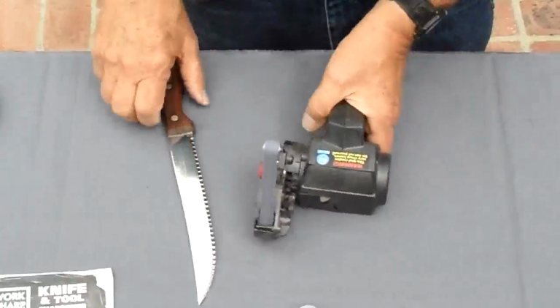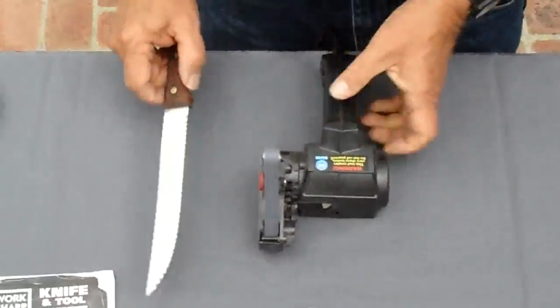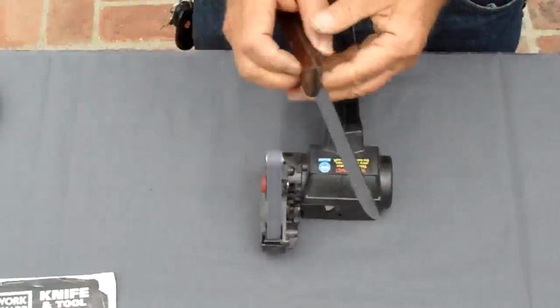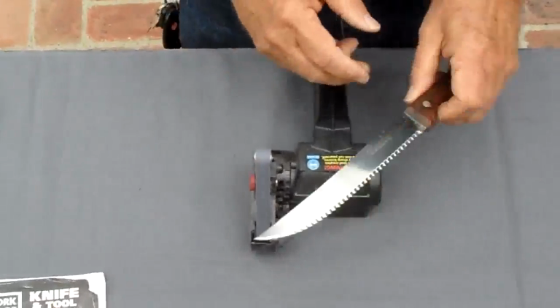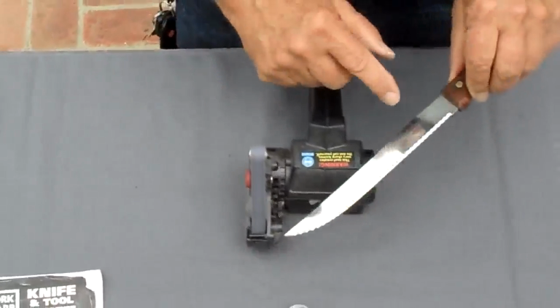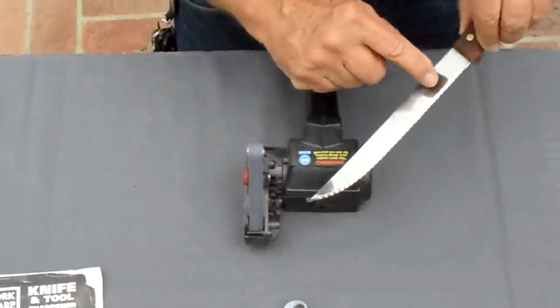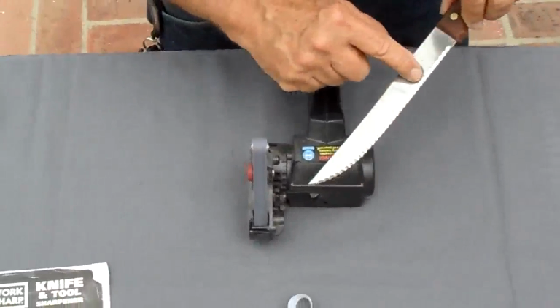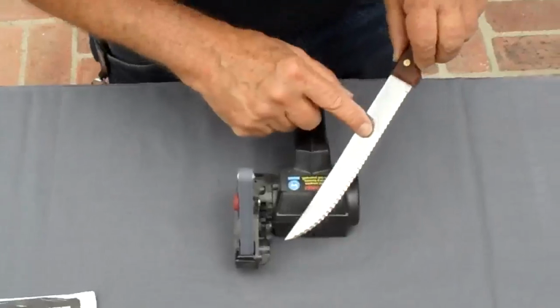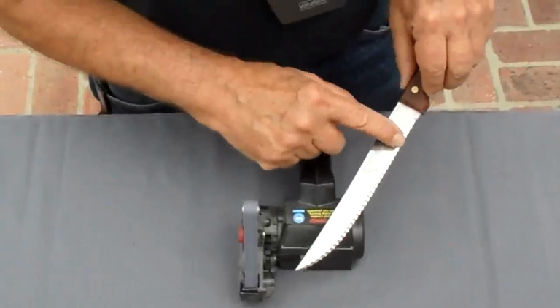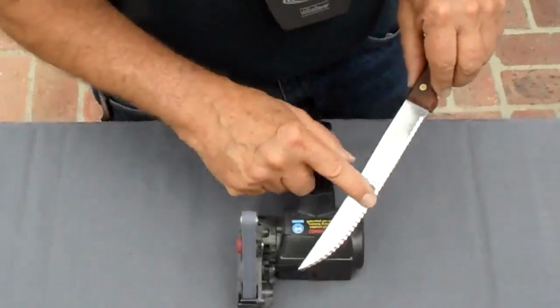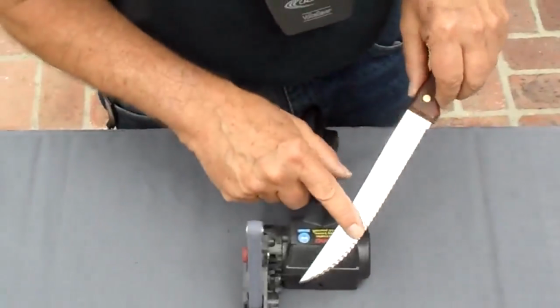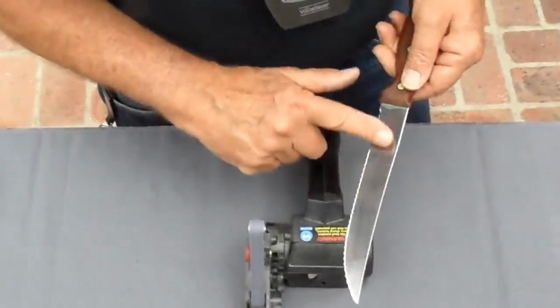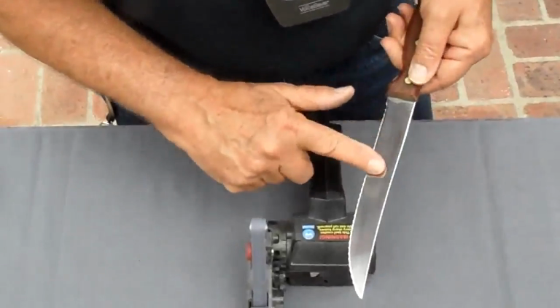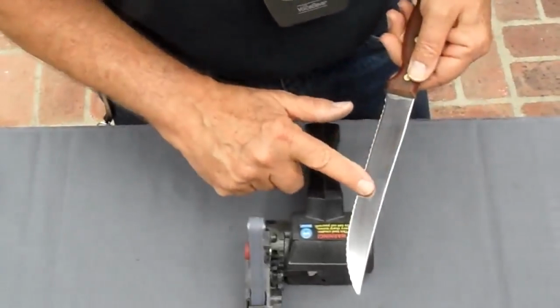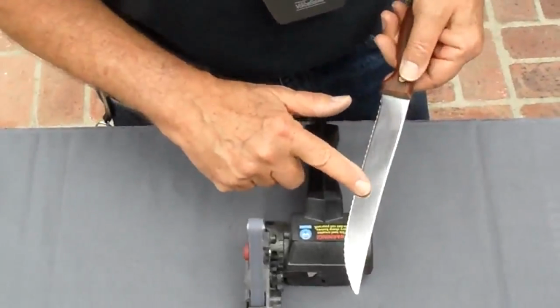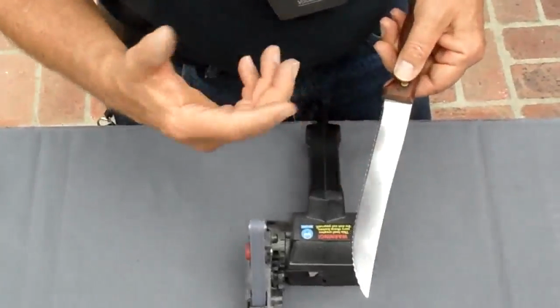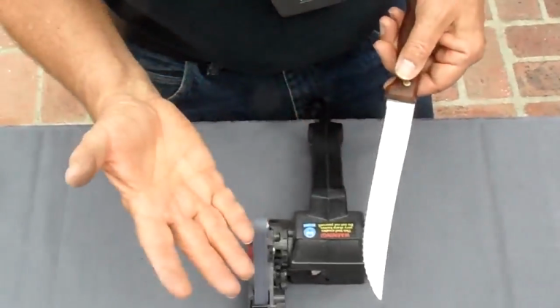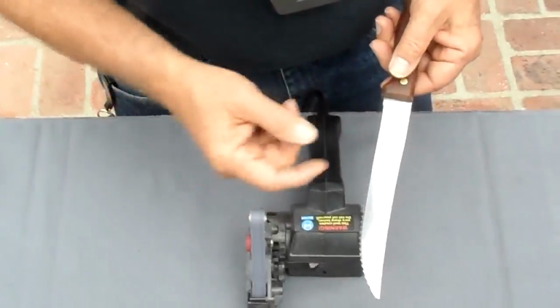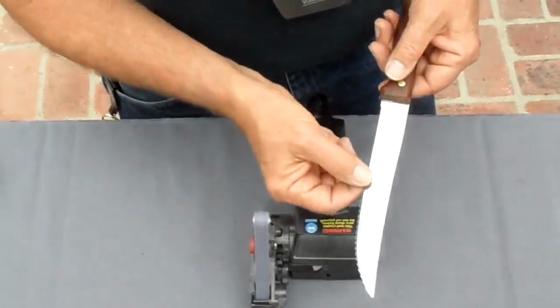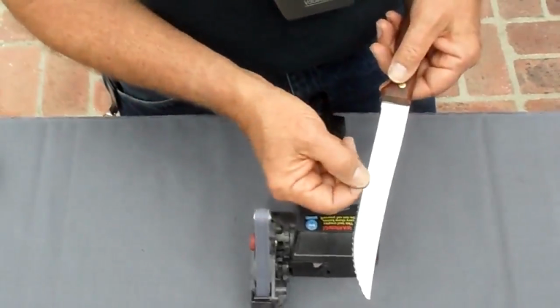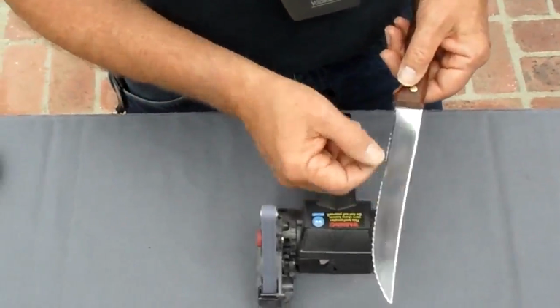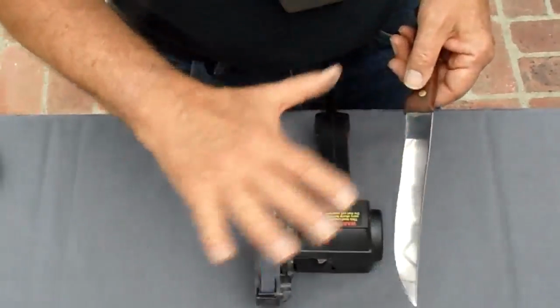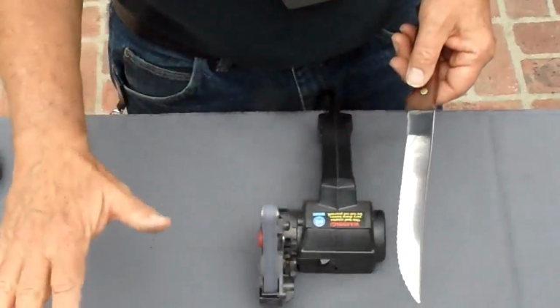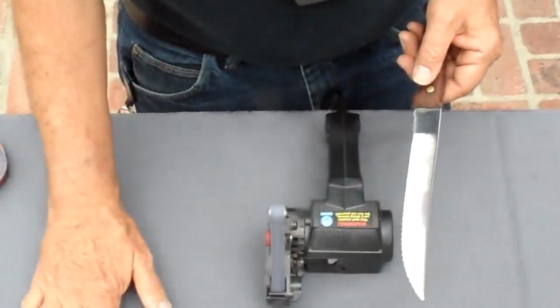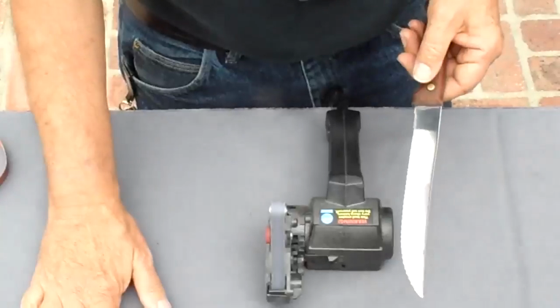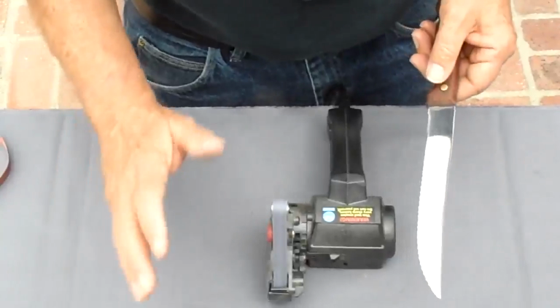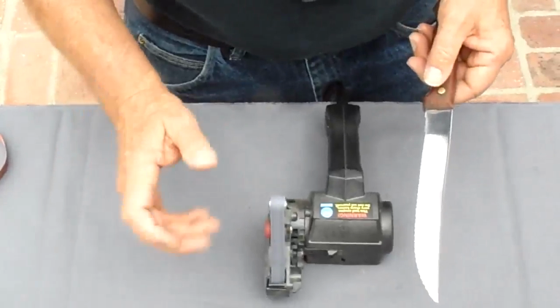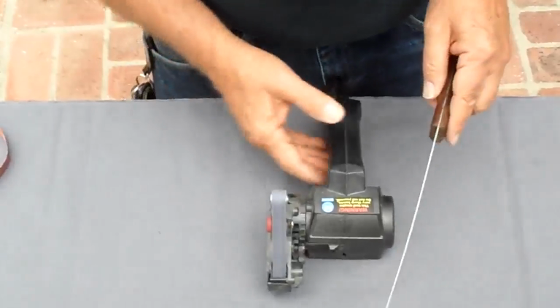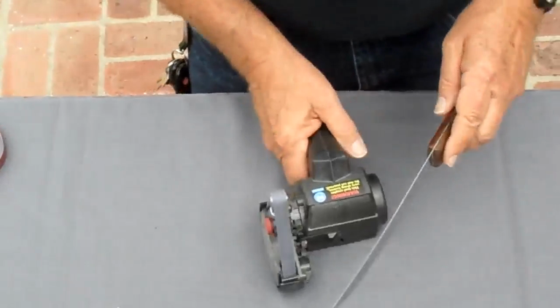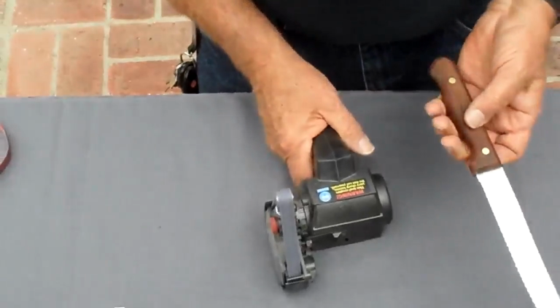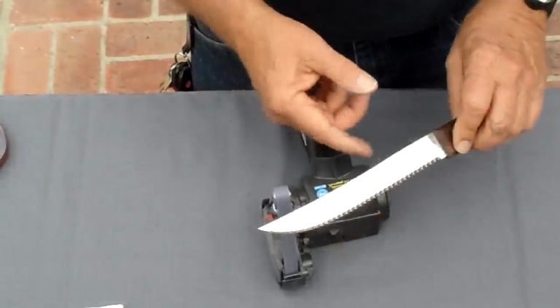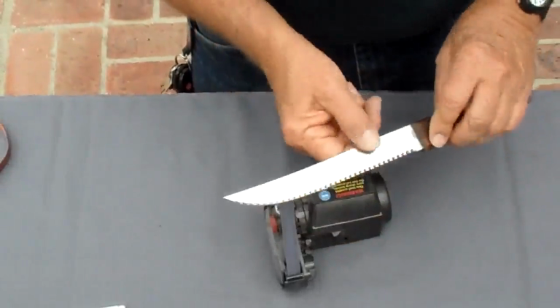Real simple — look at the knife. There's a beveled side; that's where the serrations are, and there's a flat side. Now, there are serrated knives that are beveled on both sides — you're not going to do that with a sharpener. That's just a small percentage of serrated knives; most of them are like this.